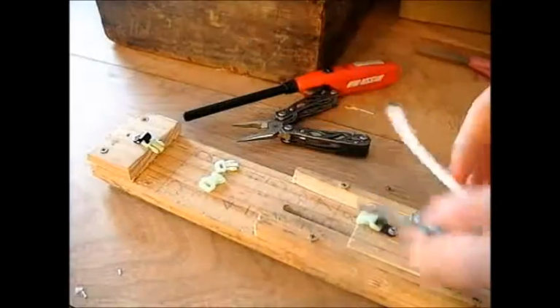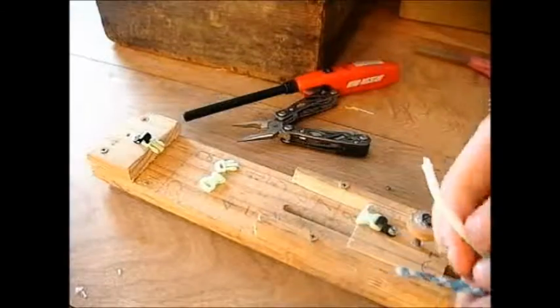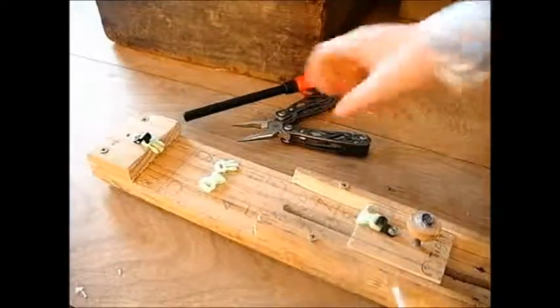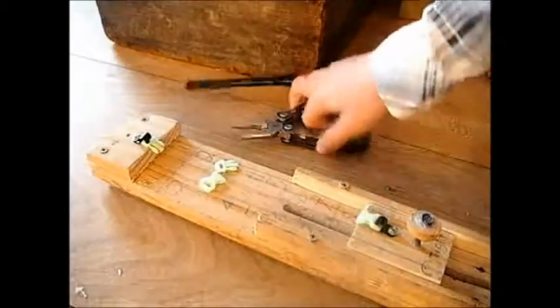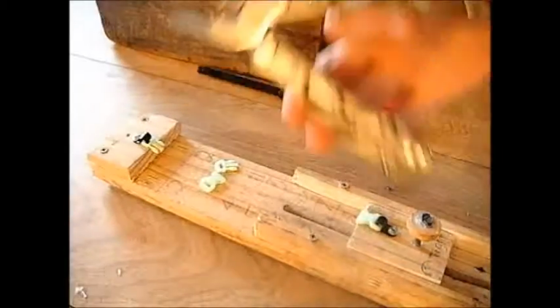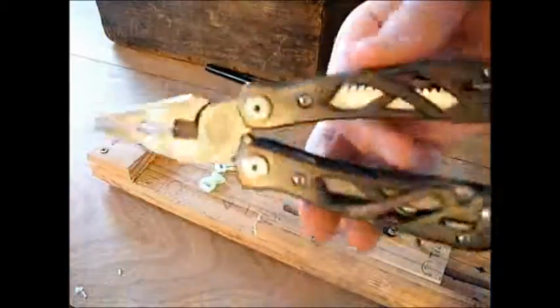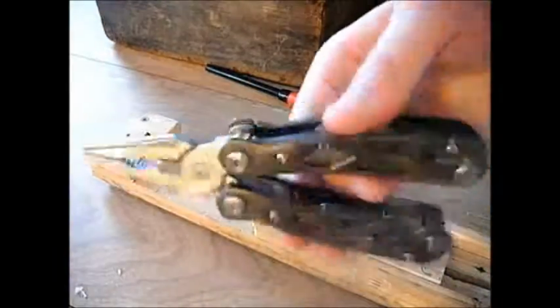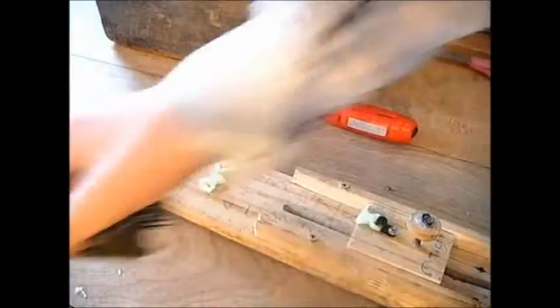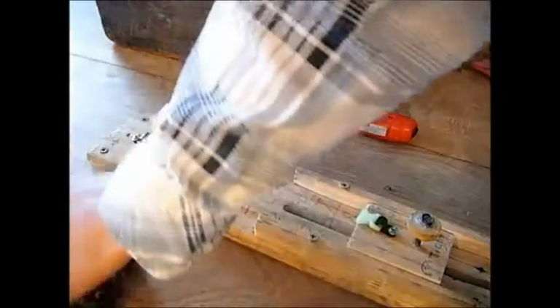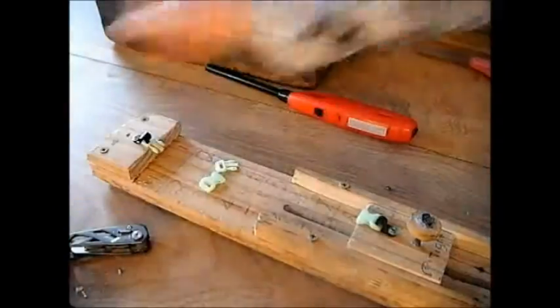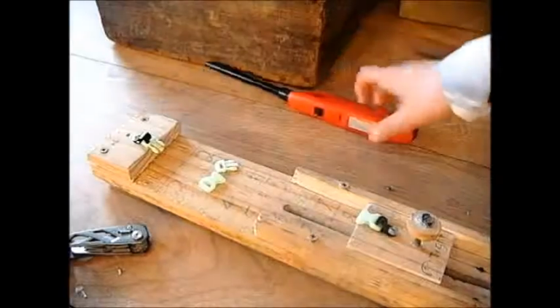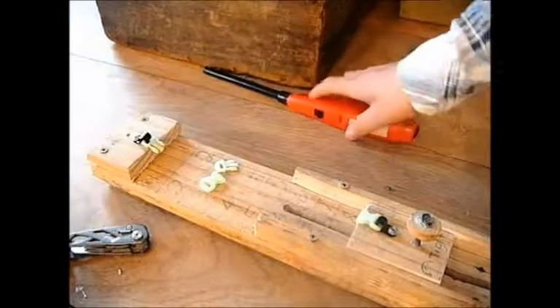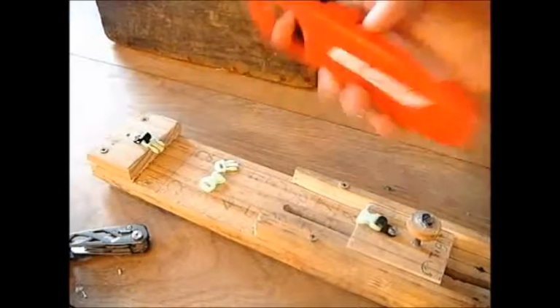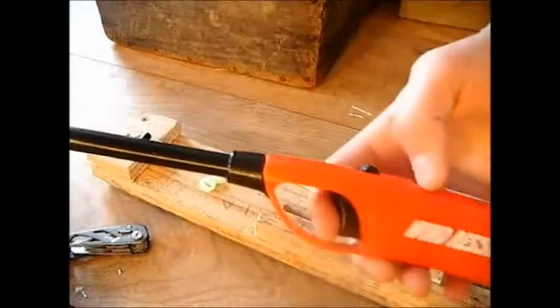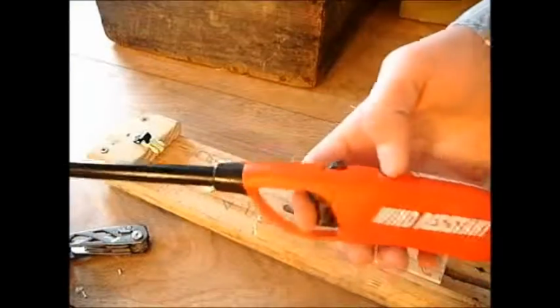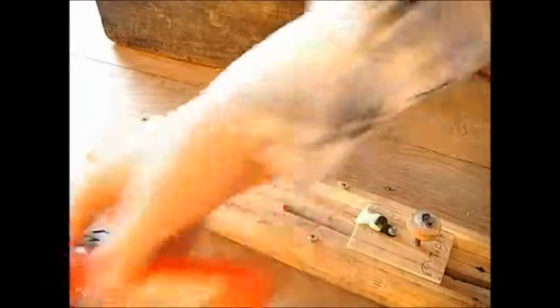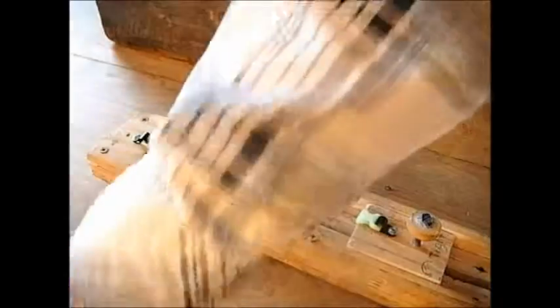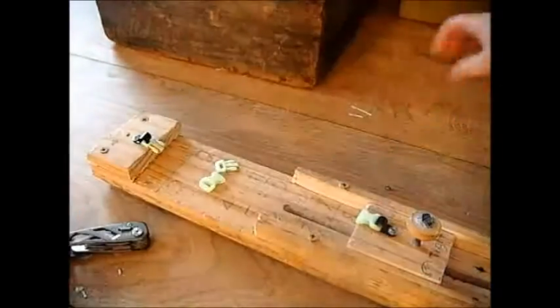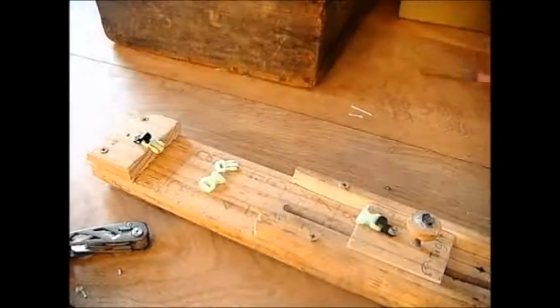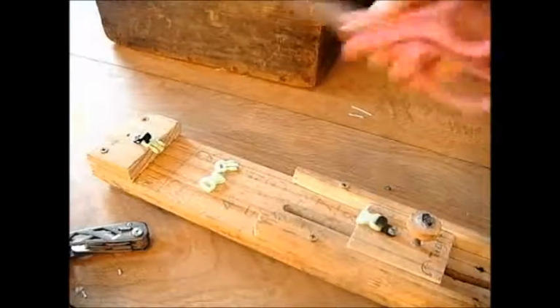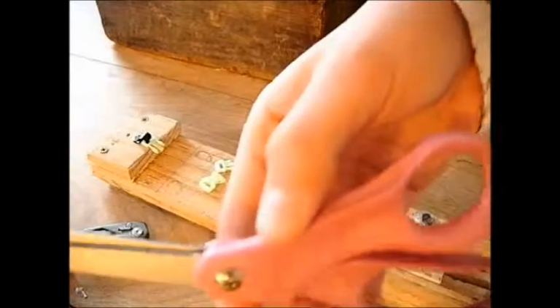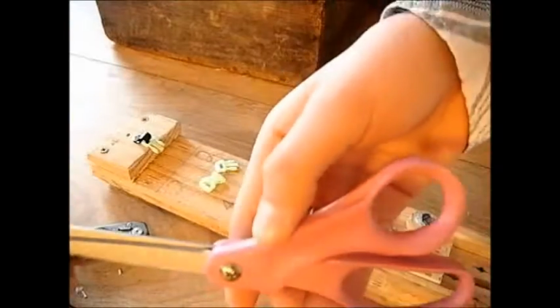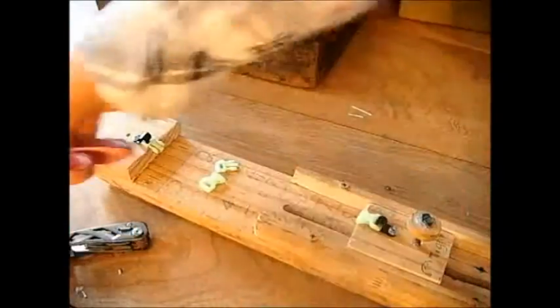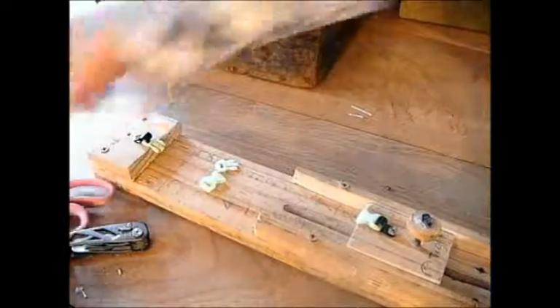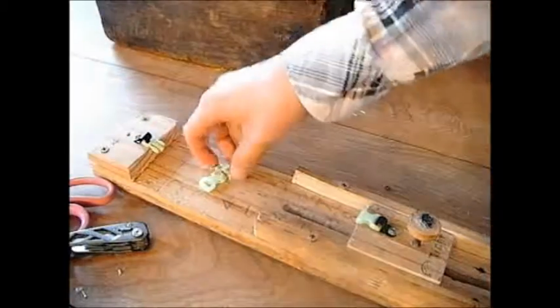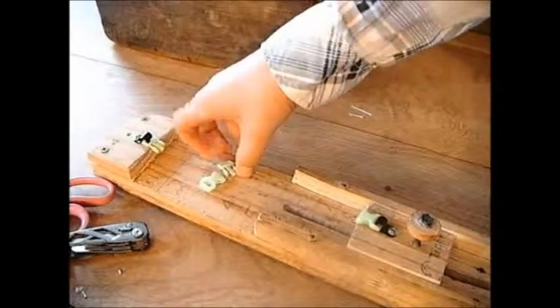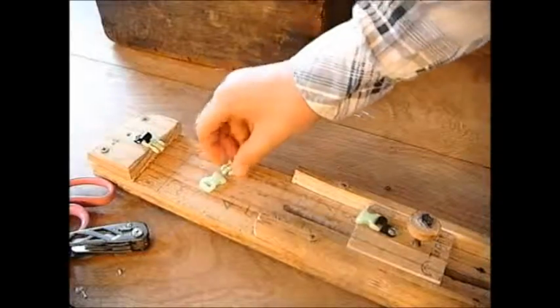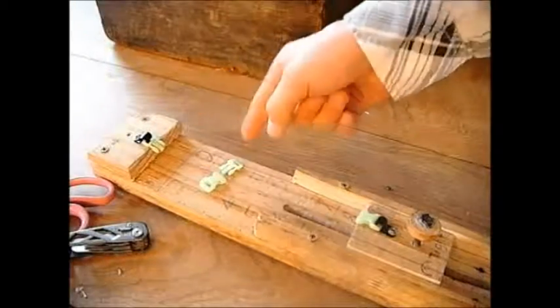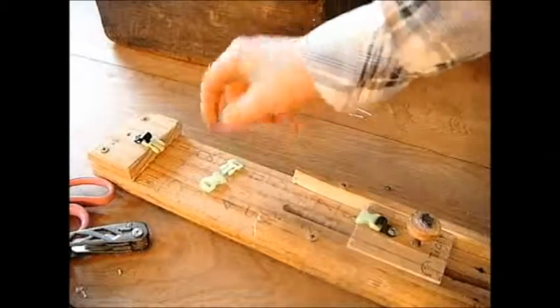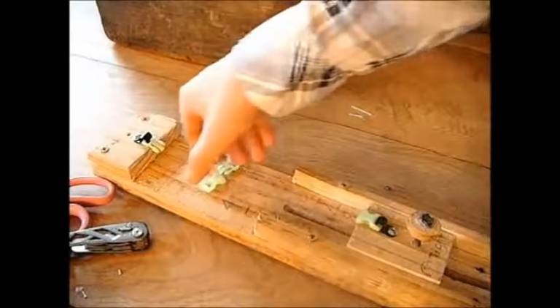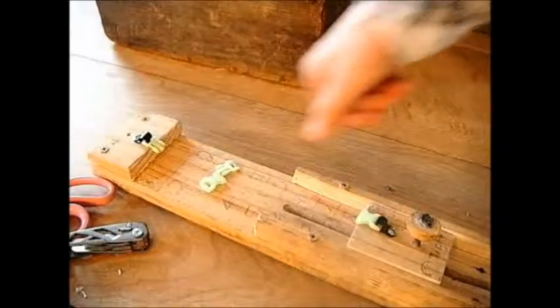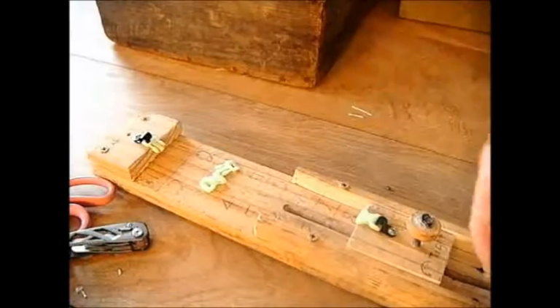So to get started, I'm going to get some pliers — these are optional, but I really like to have them. You'll also need a lighter, scissors, and your buckle — the male and female ones.